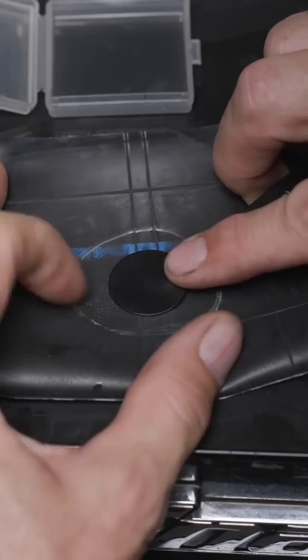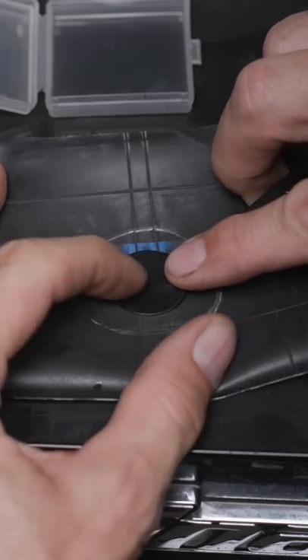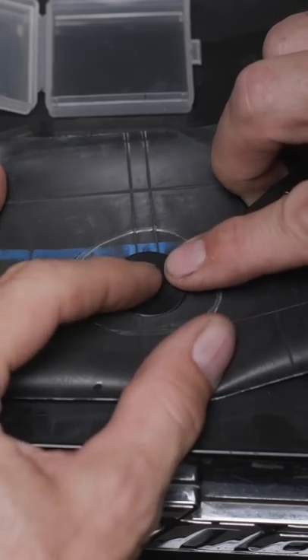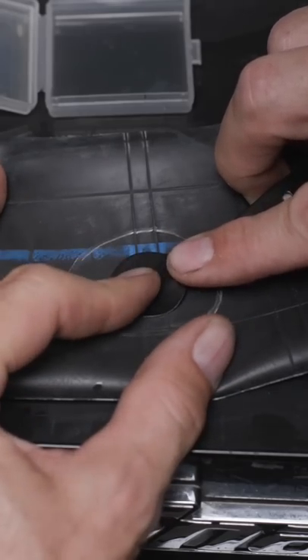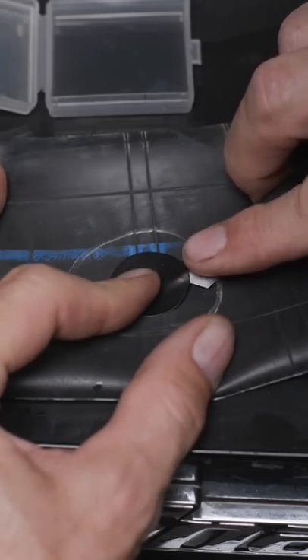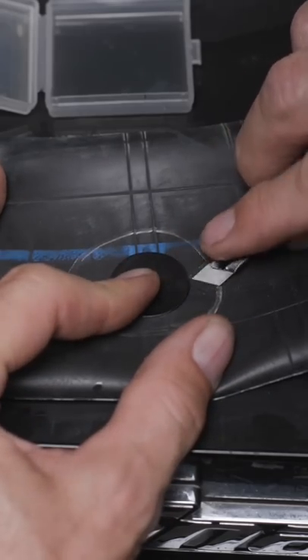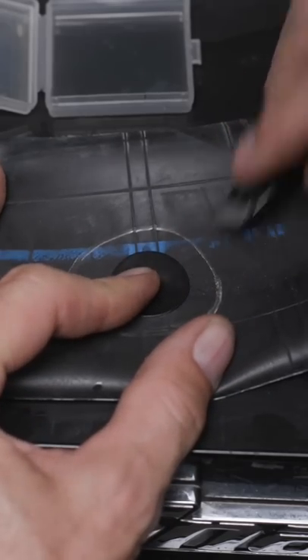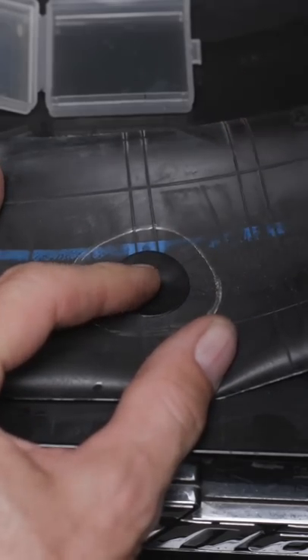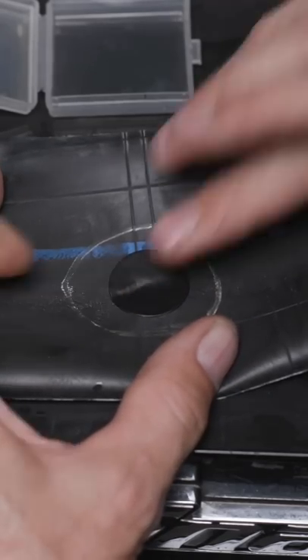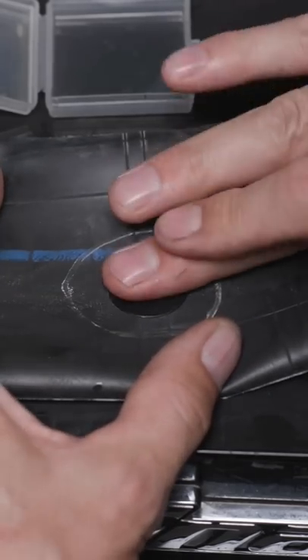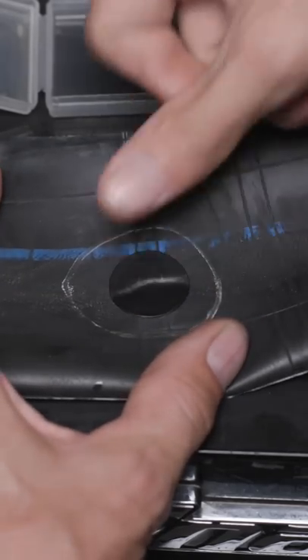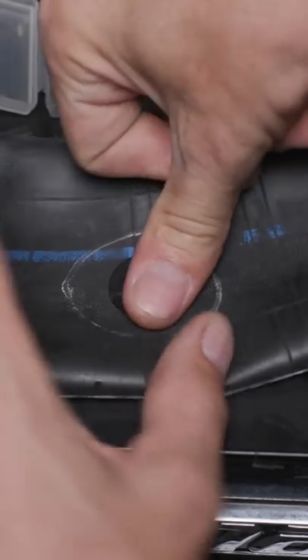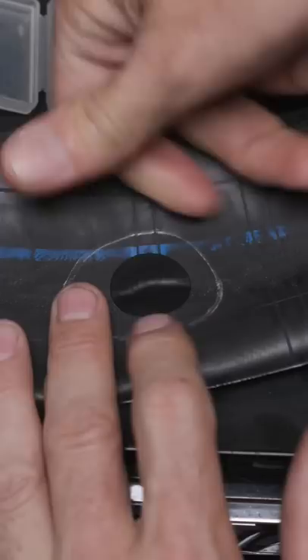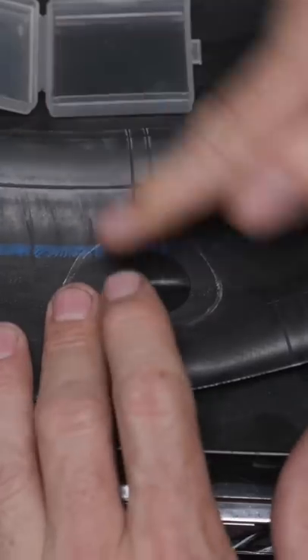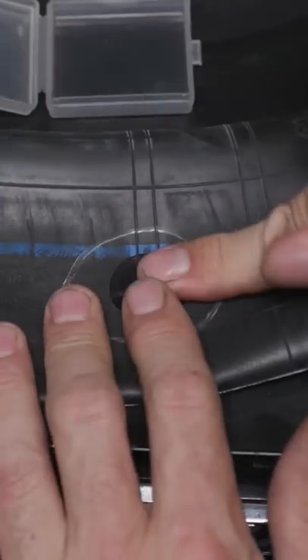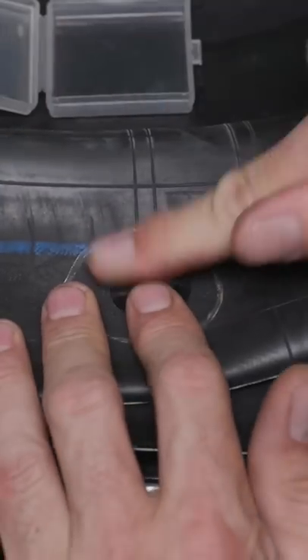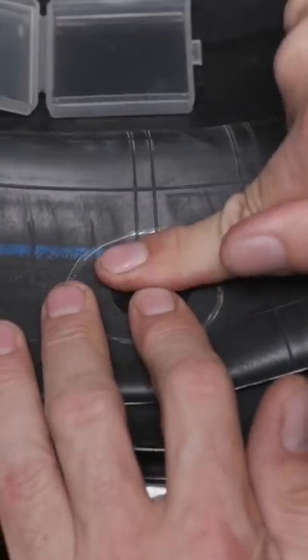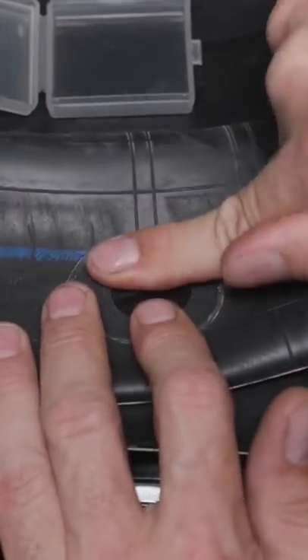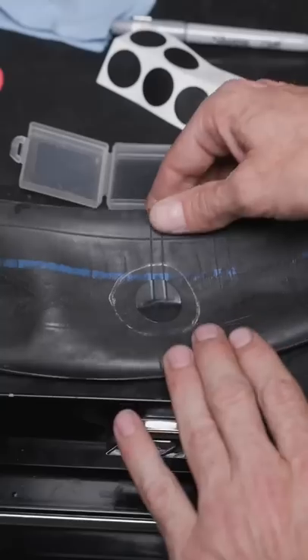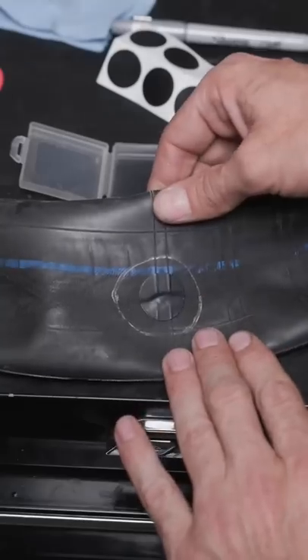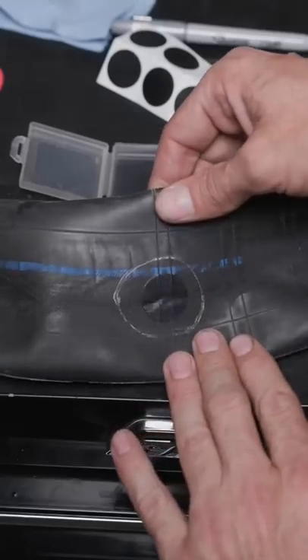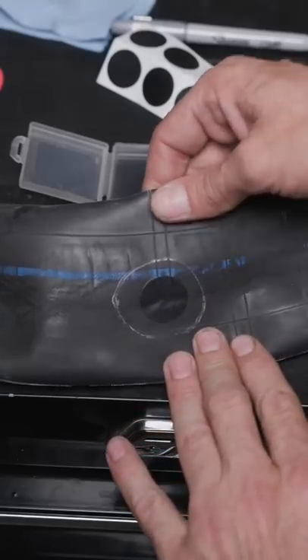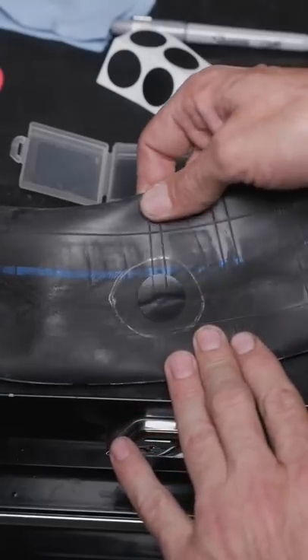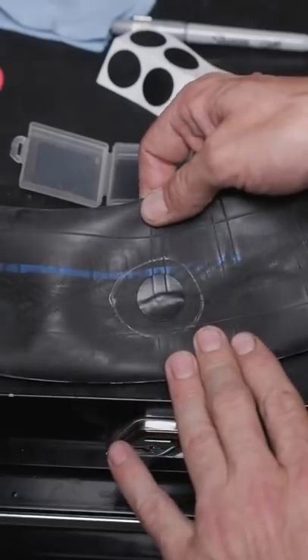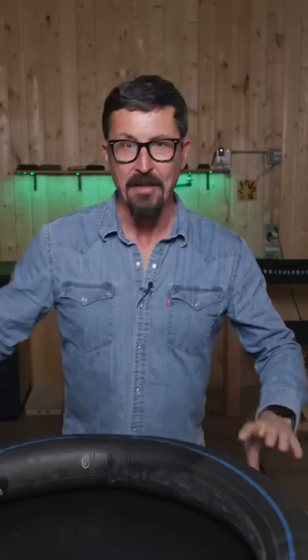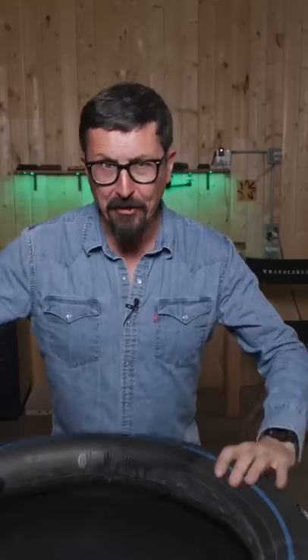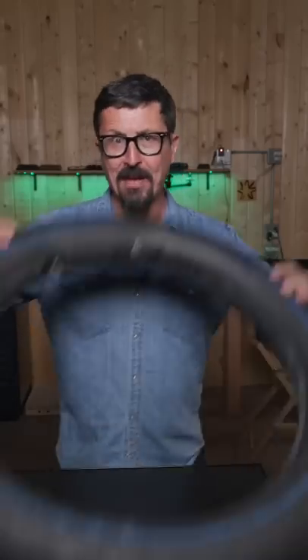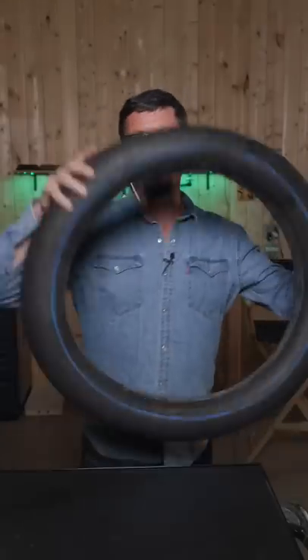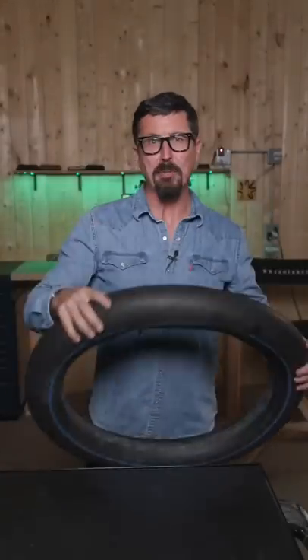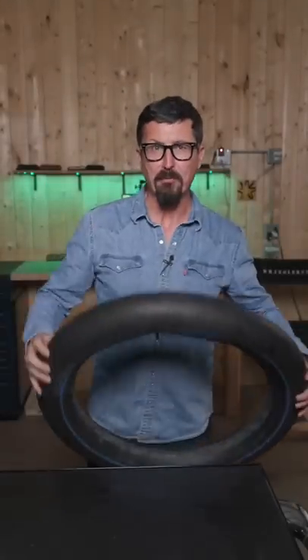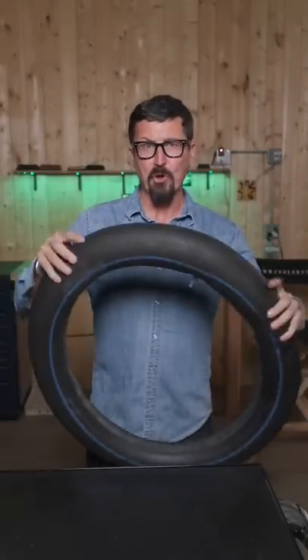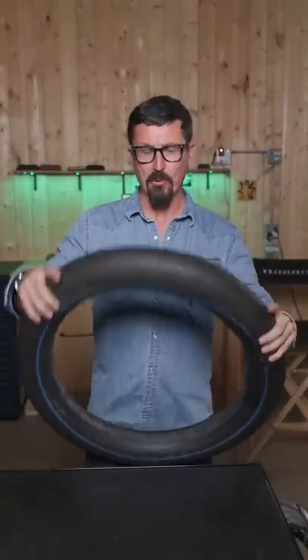Lay it on here and apply pressure for one minute. When you're finished, it should look something like this. And that's how you patch an inner tube like a professional homeowner.